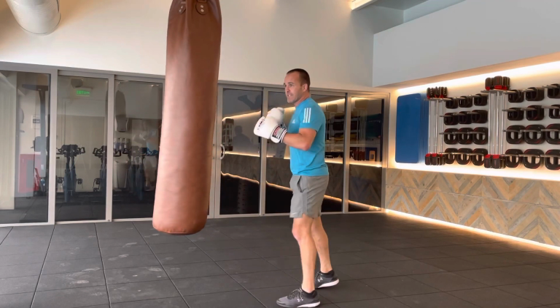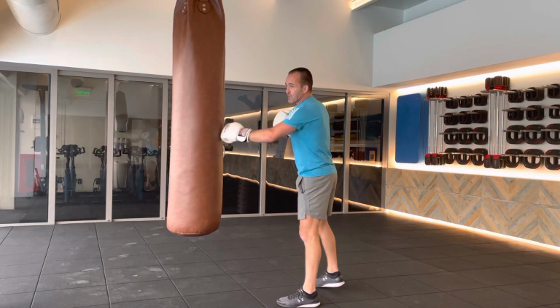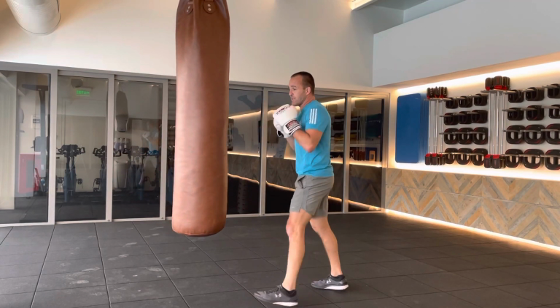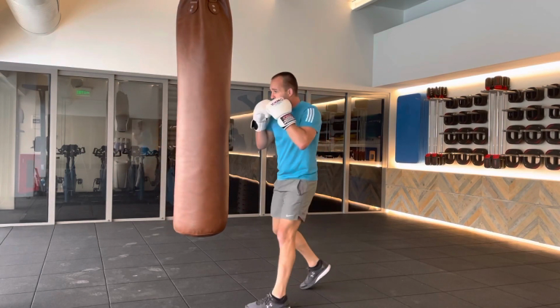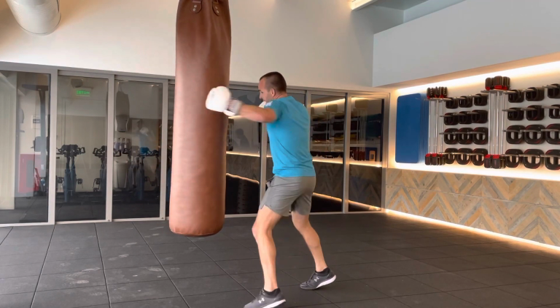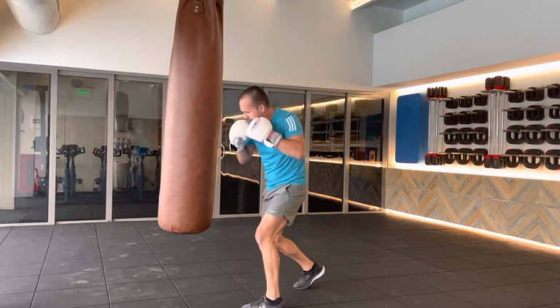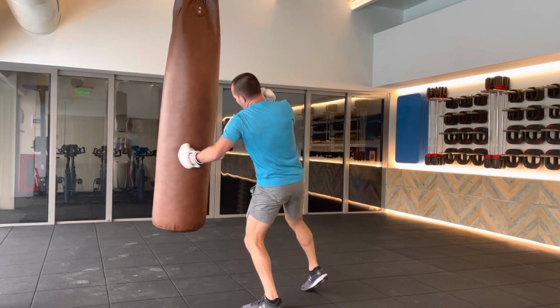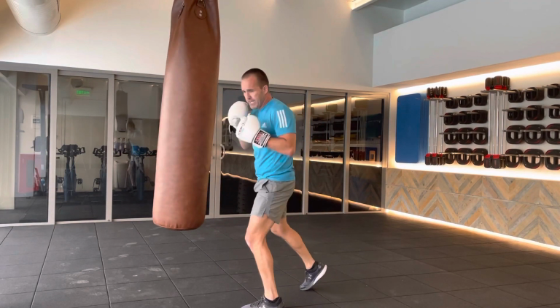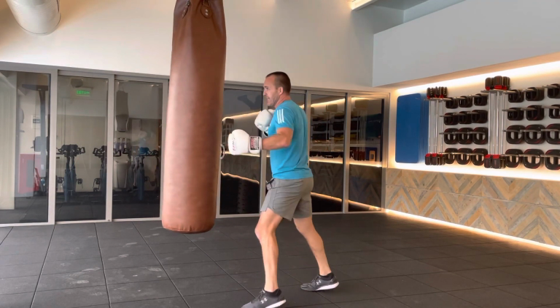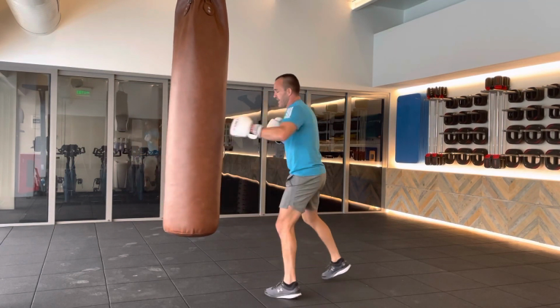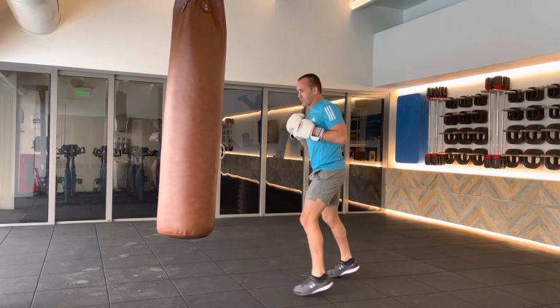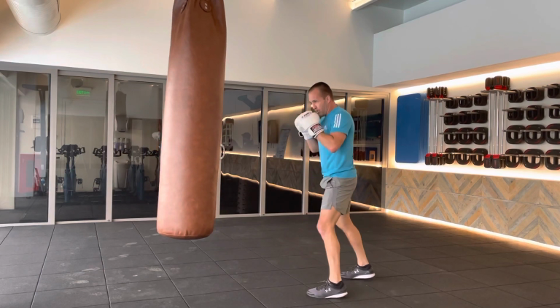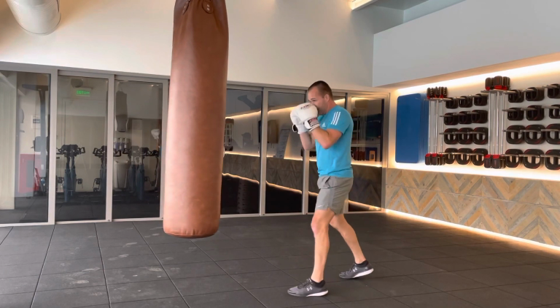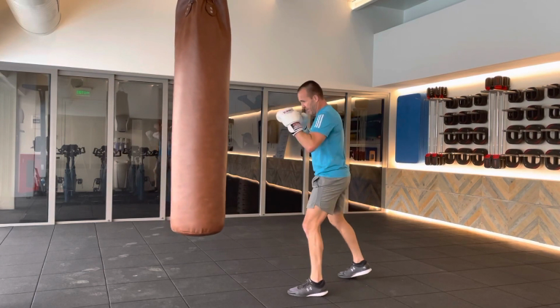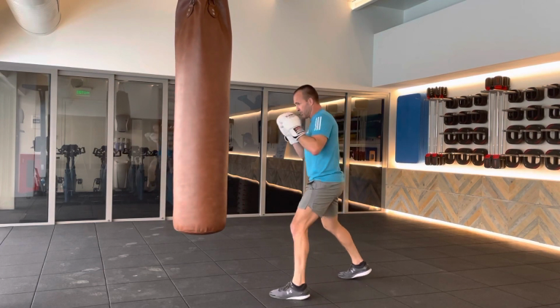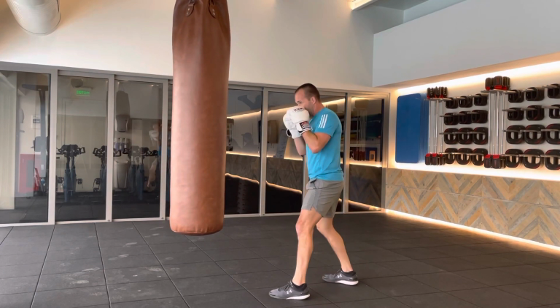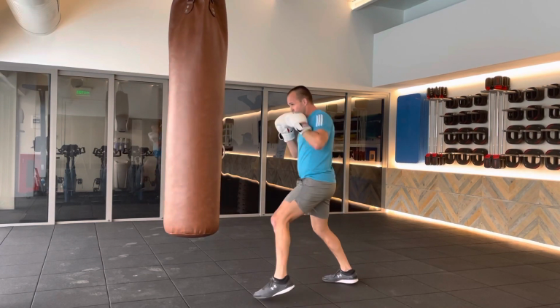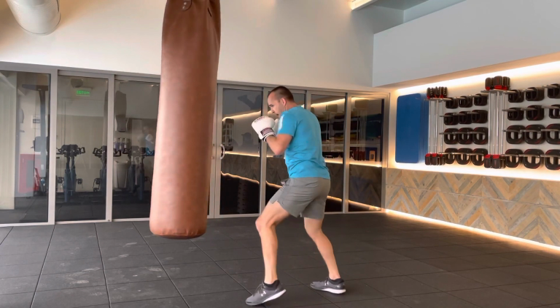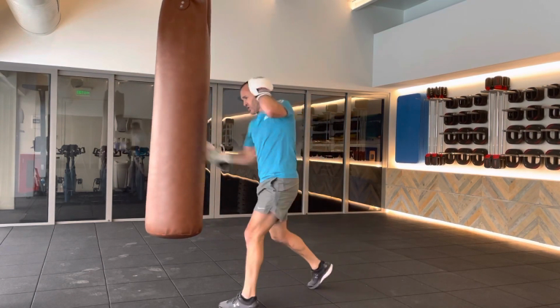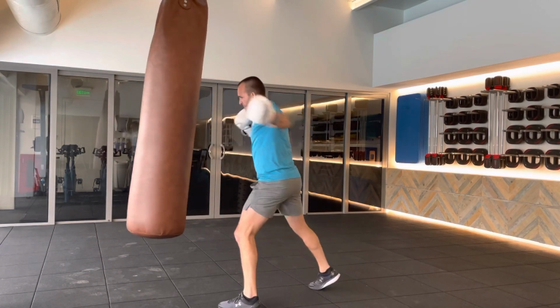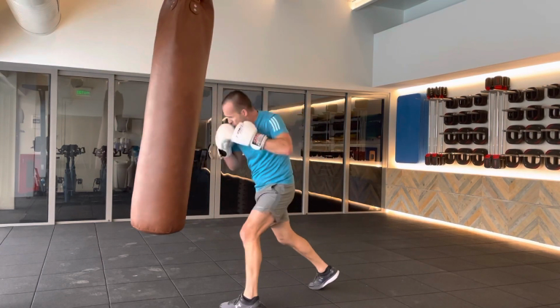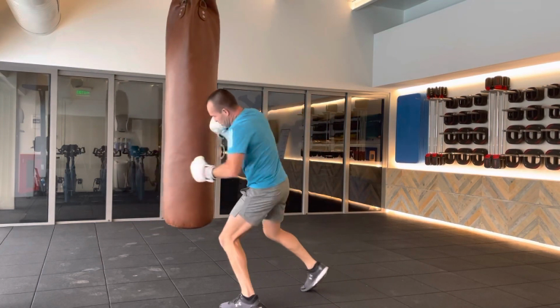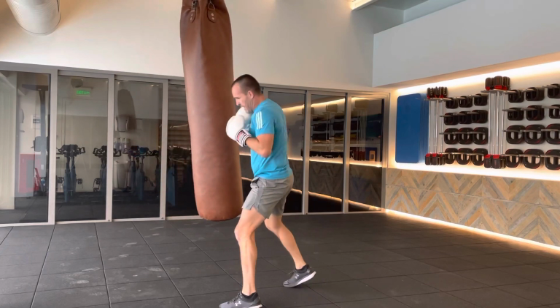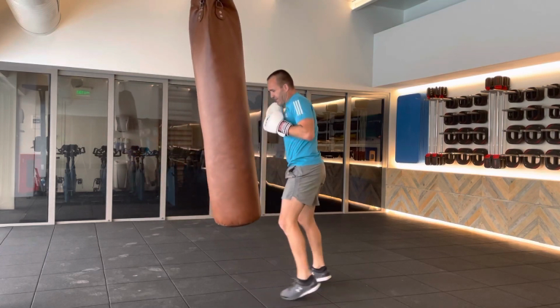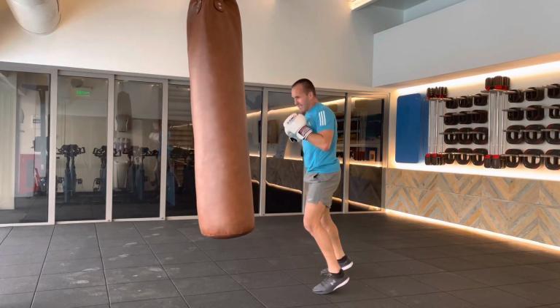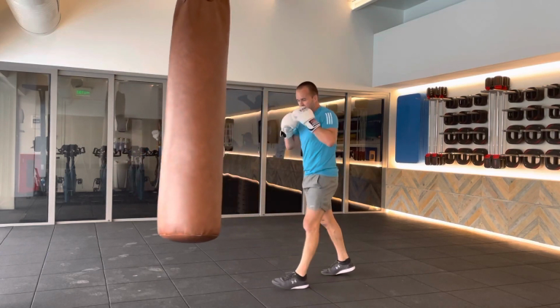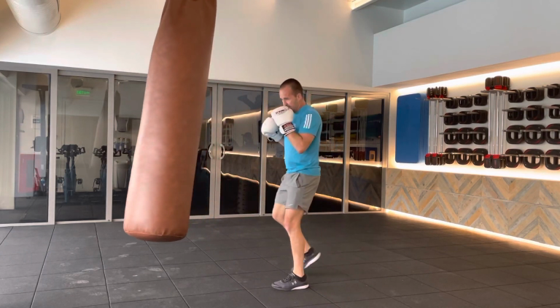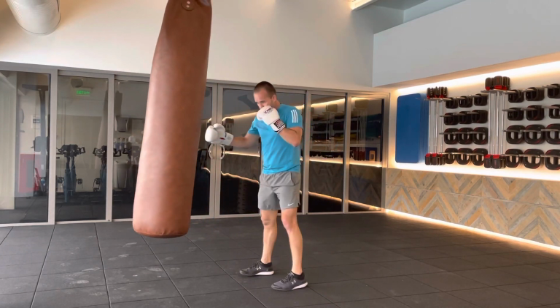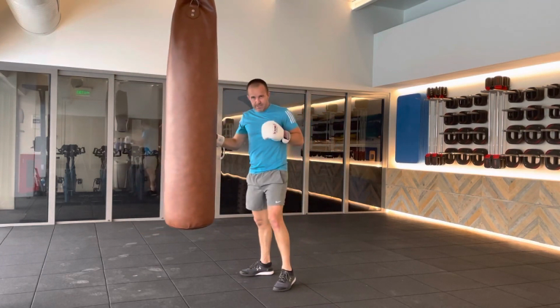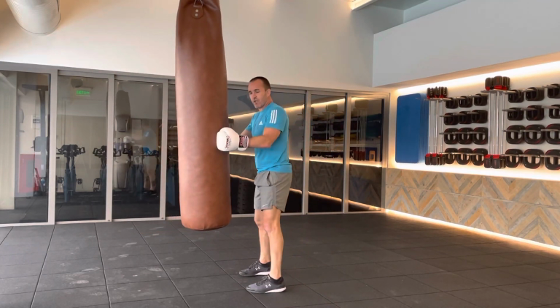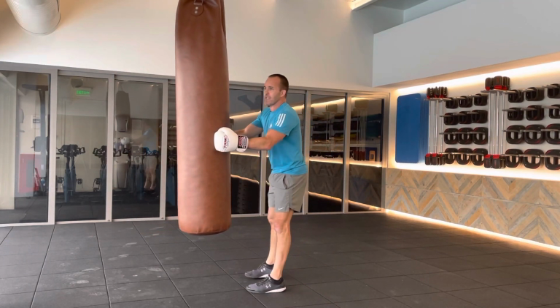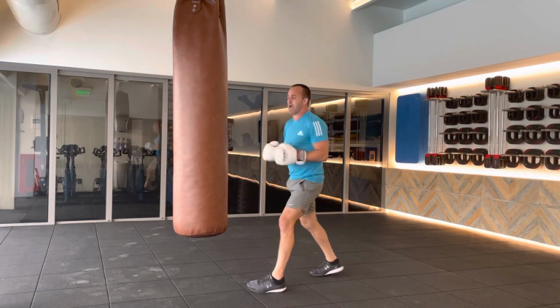So that last two punches — head, body. Dig it in there. Start slow. So we lead off with the jab: jab, six, one, and then dig in with that seven. Again, keep it slow and get the mechanics.